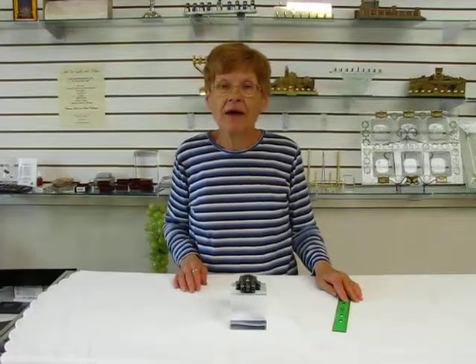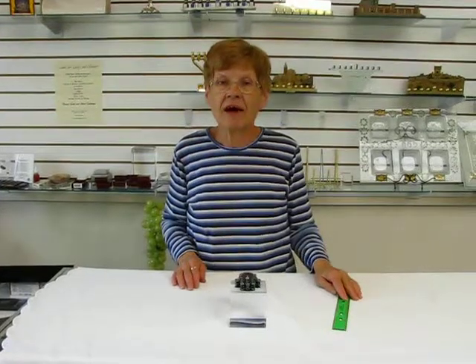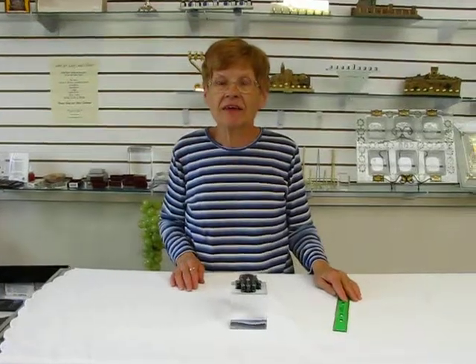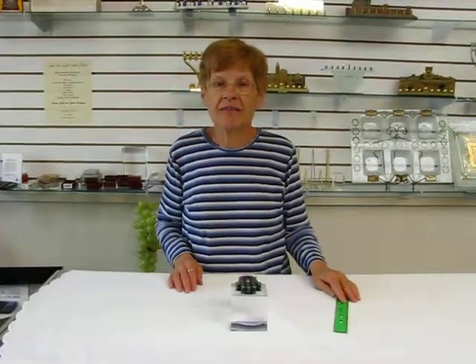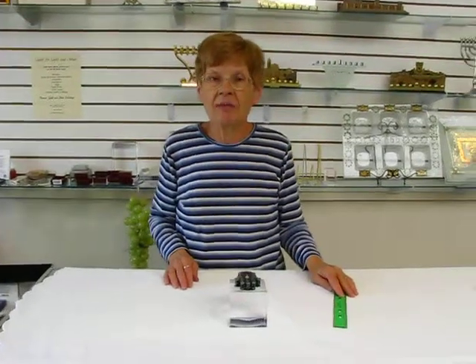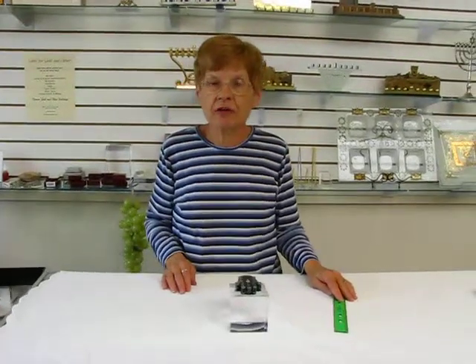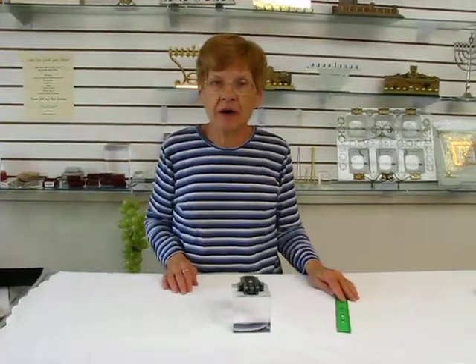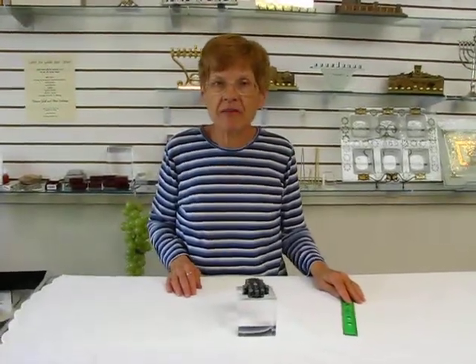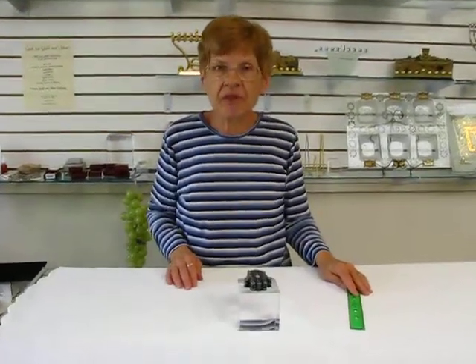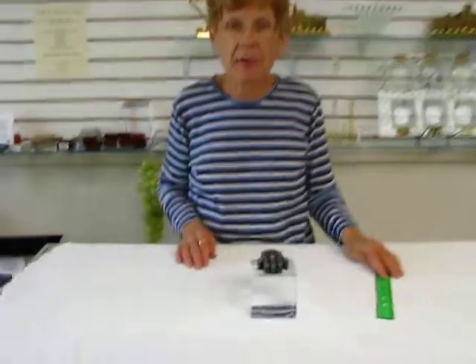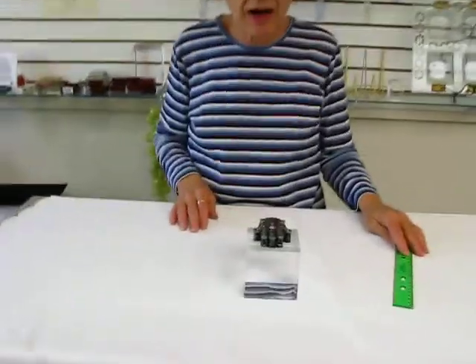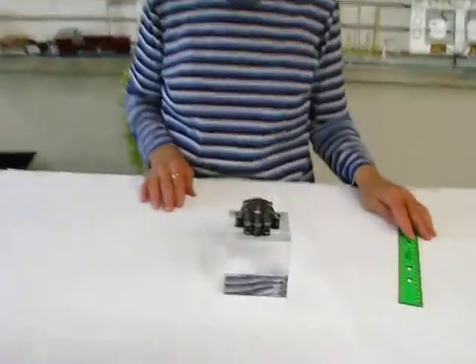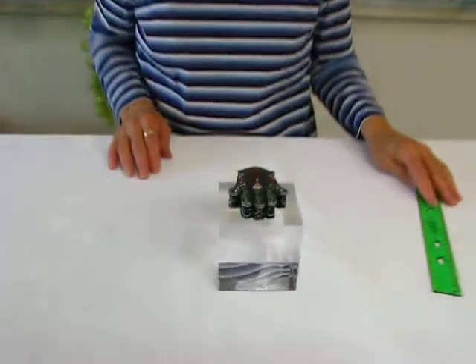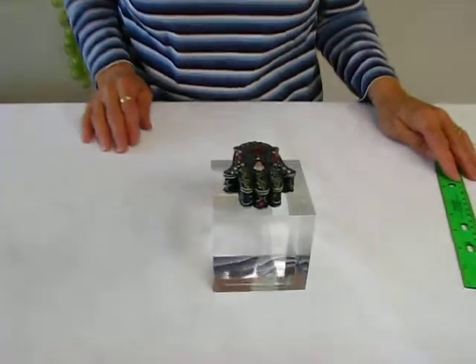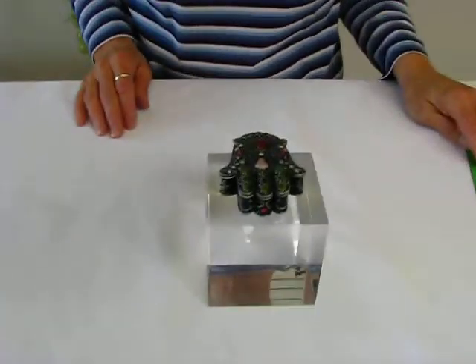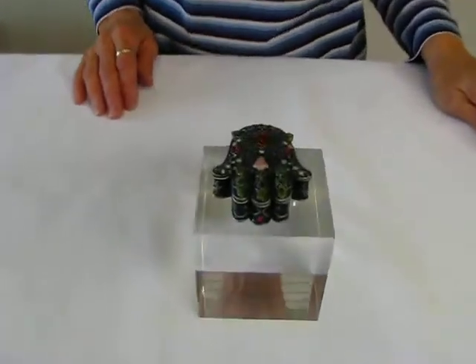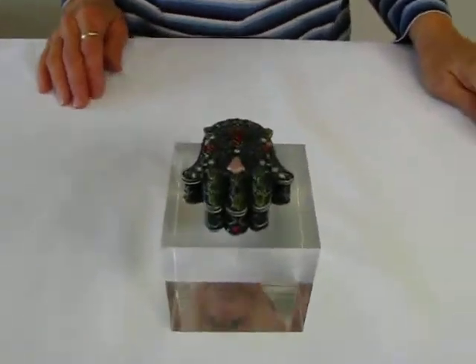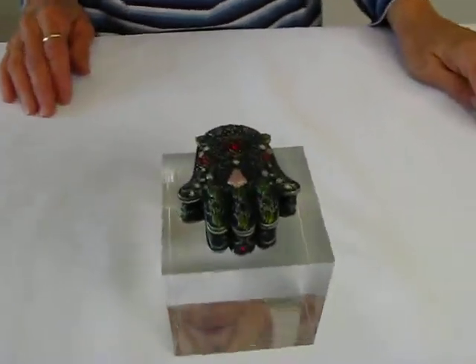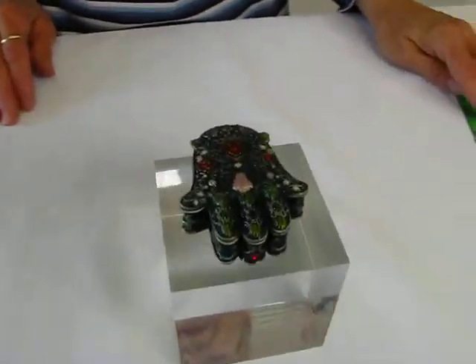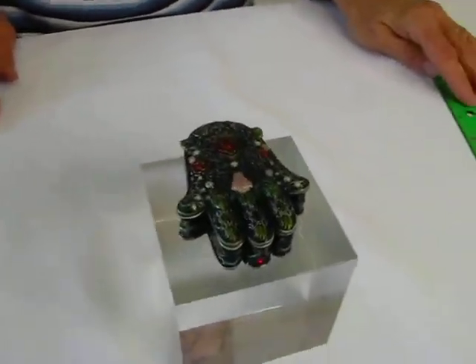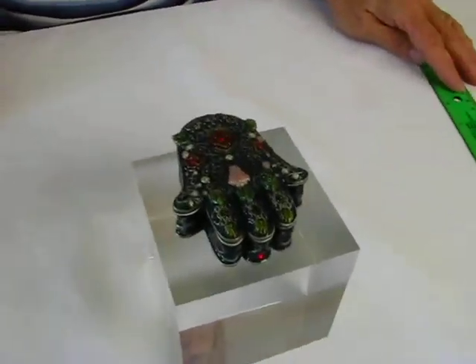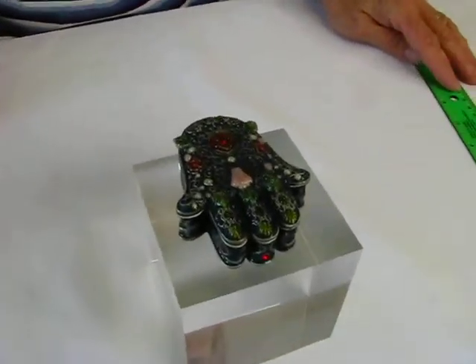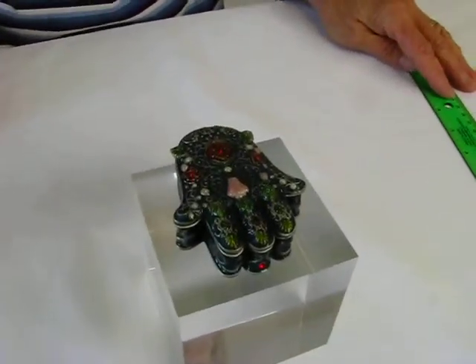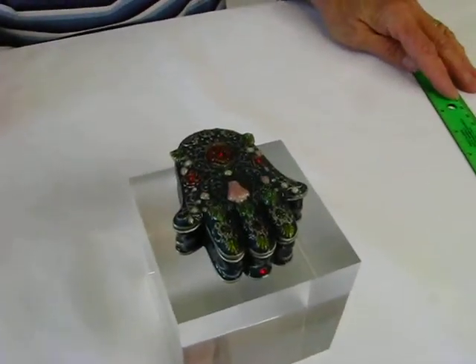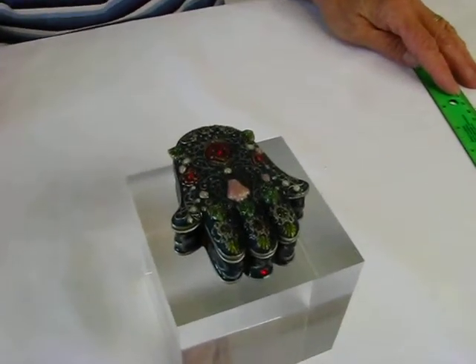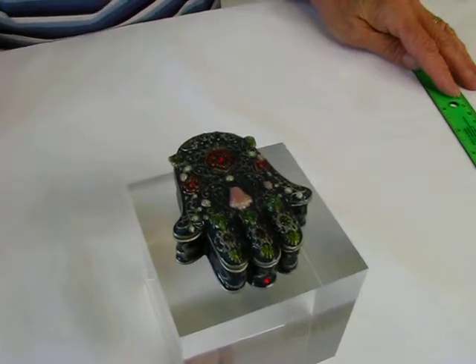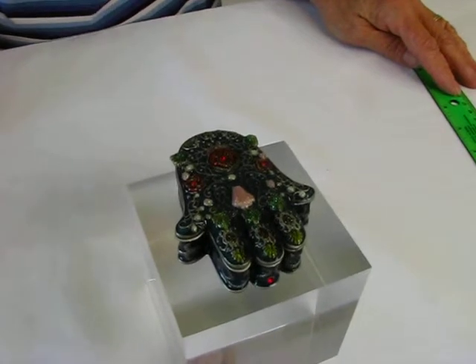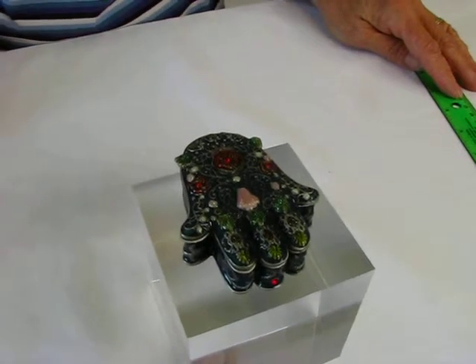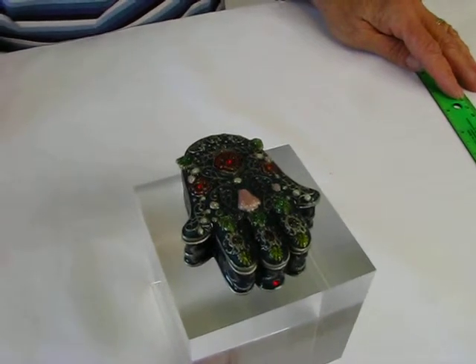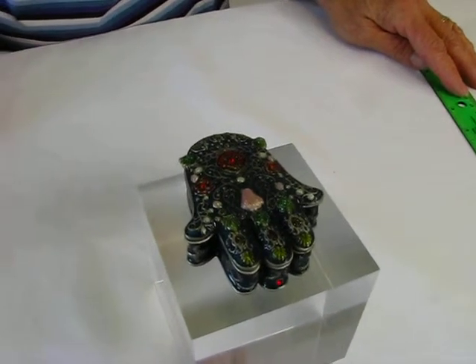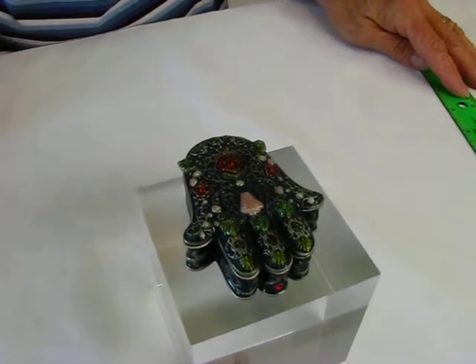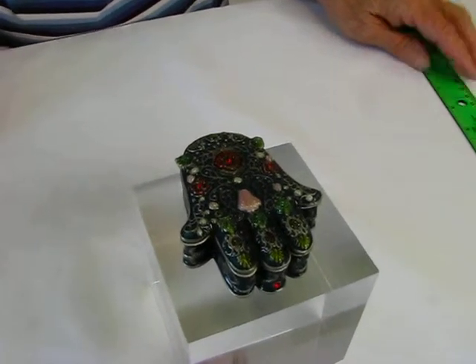Hi, it's Hava and I have a Hamsa Trinket Box. This enameled box features red flowers with green leaves, and we have some touches of pink and pearl in it also.